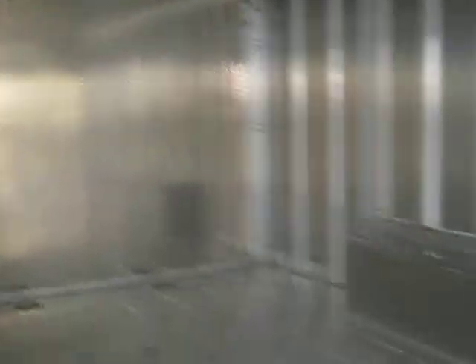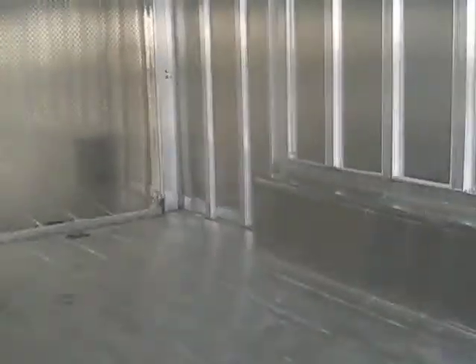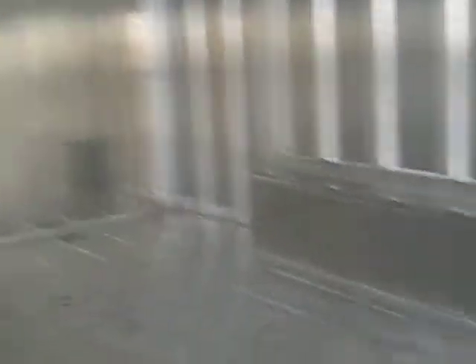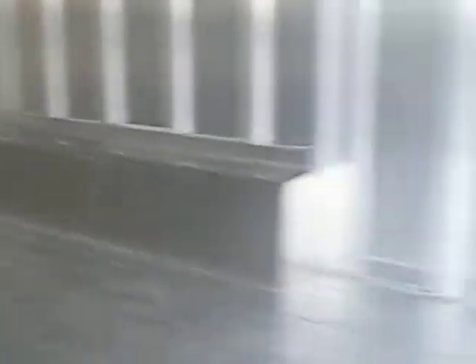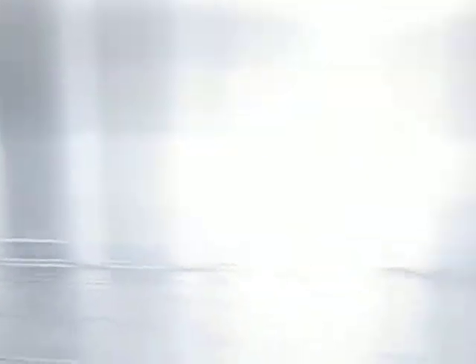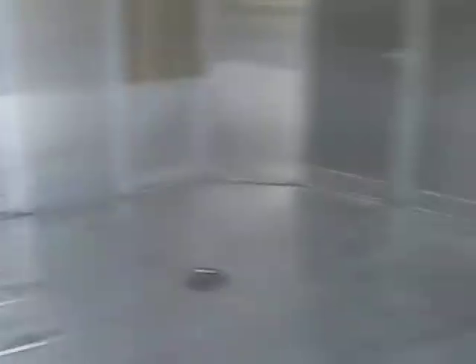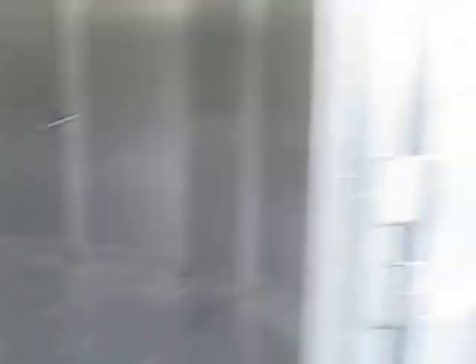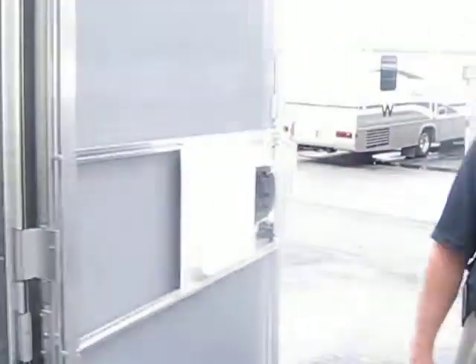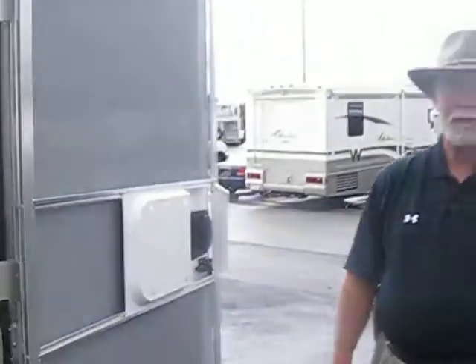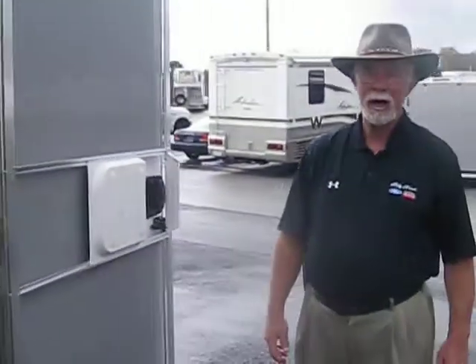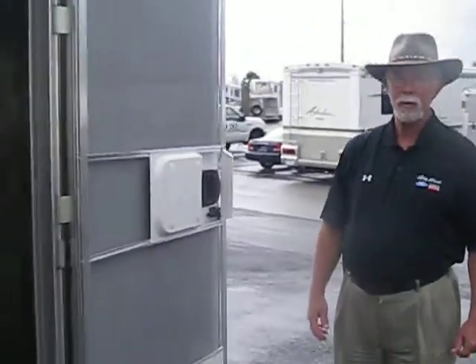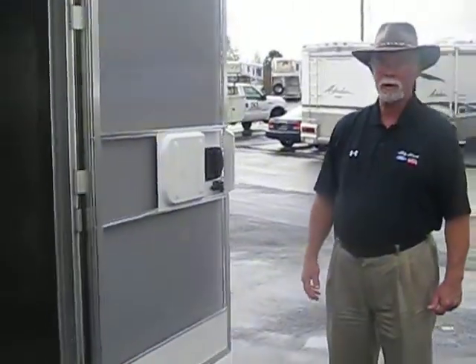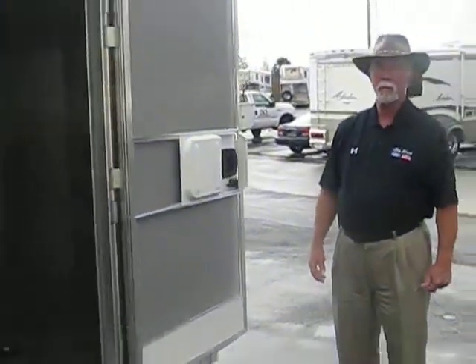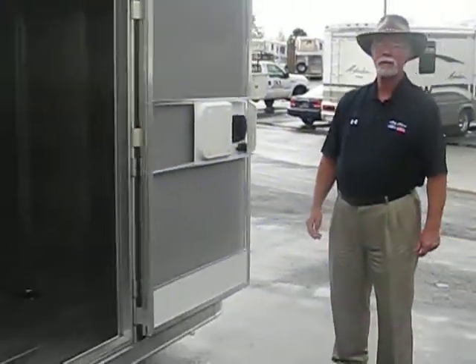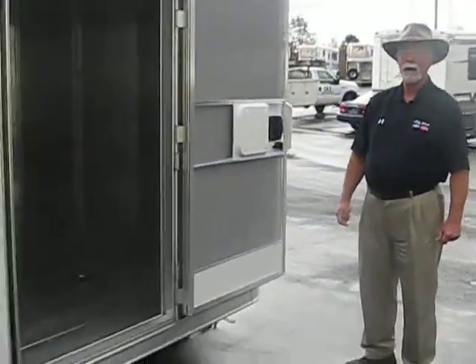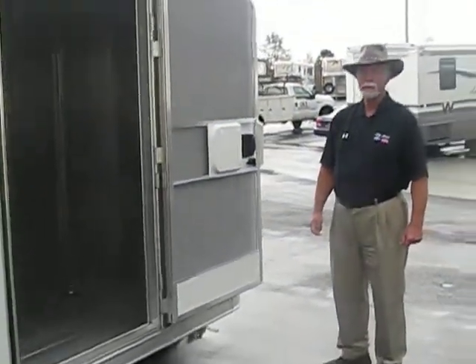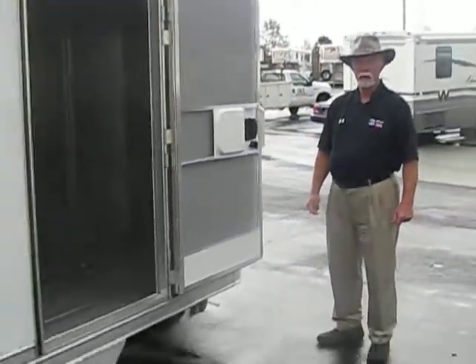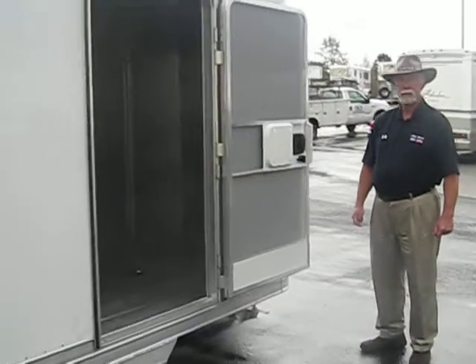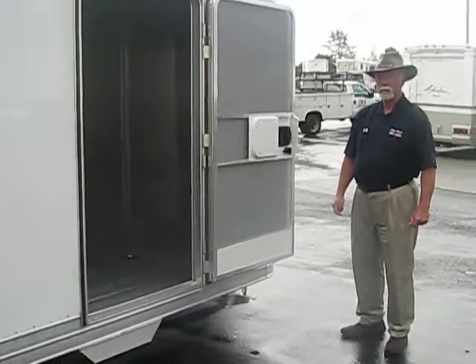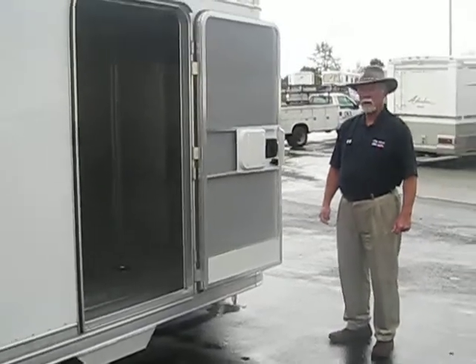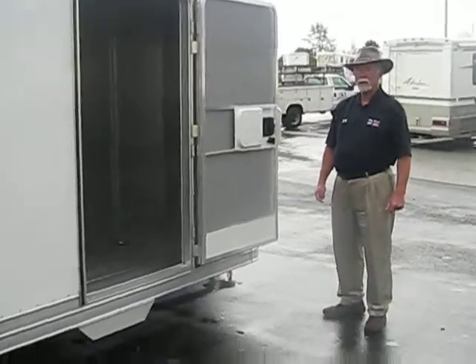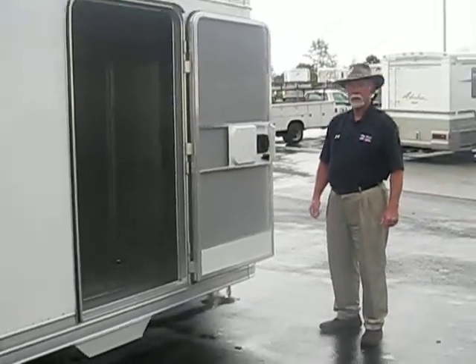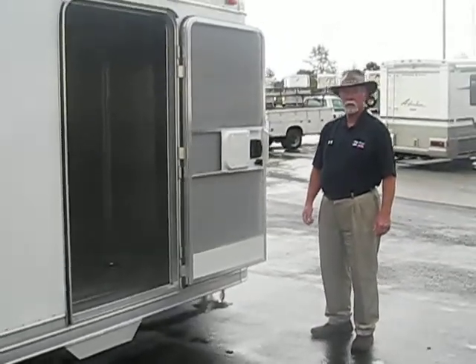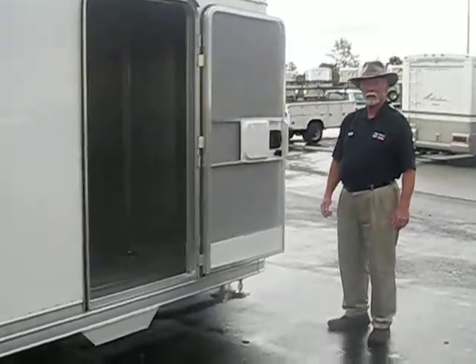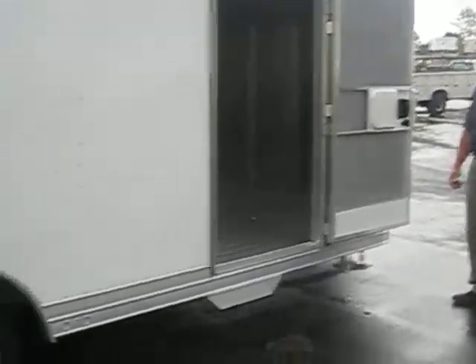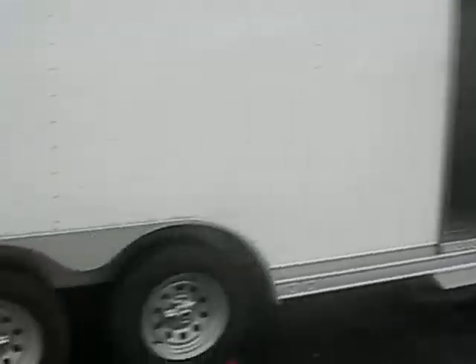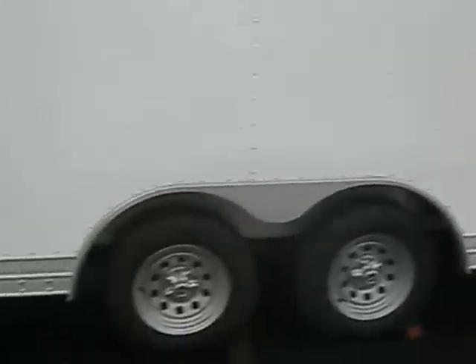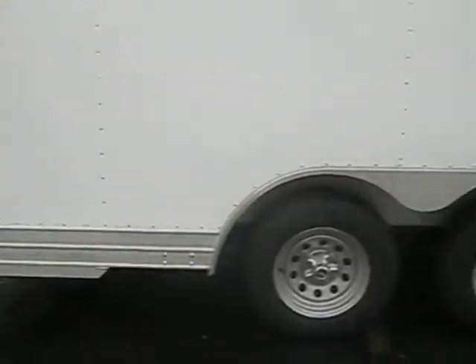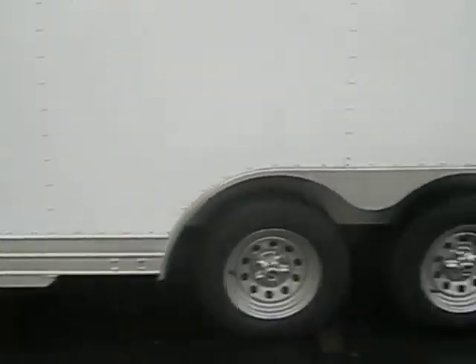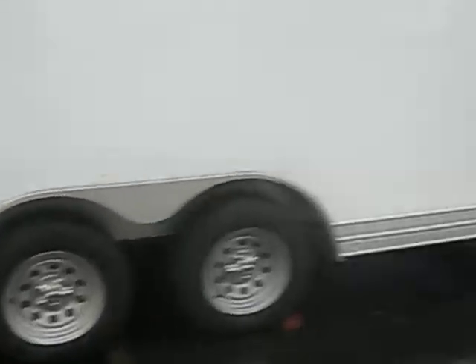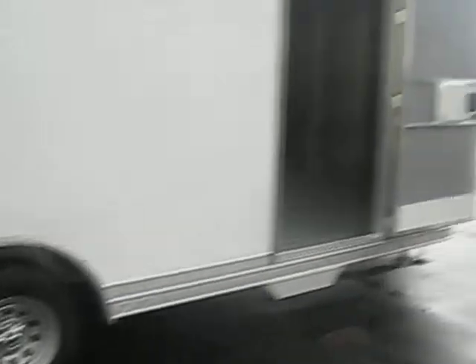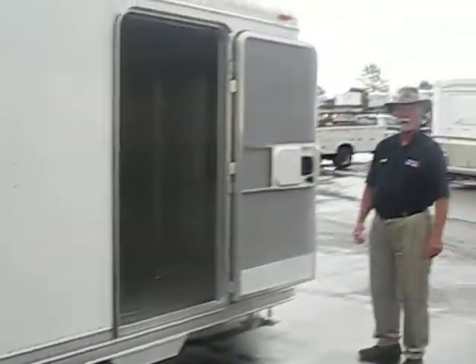I have them in 20 and 24 feet. I've got them with high floors and low floors, and different colors. If you've got a need for a trailer, we'll custom build you one, or we'll sell you one right out of our inventory.